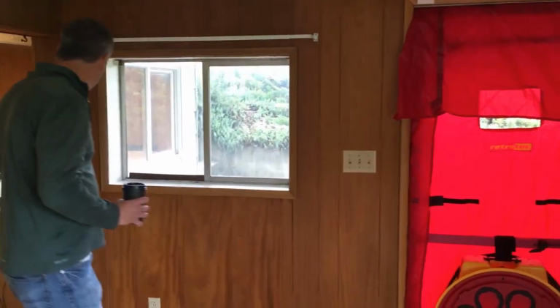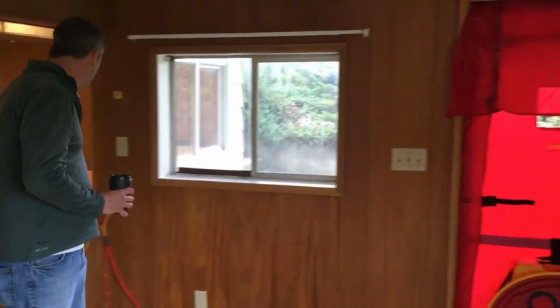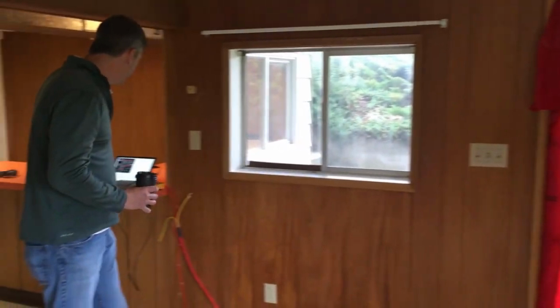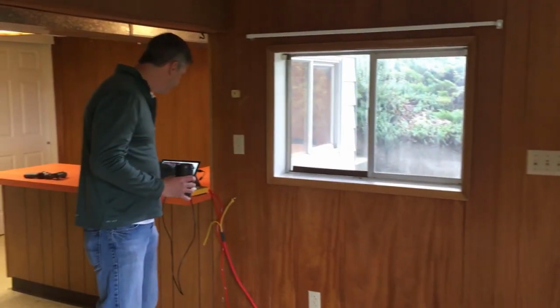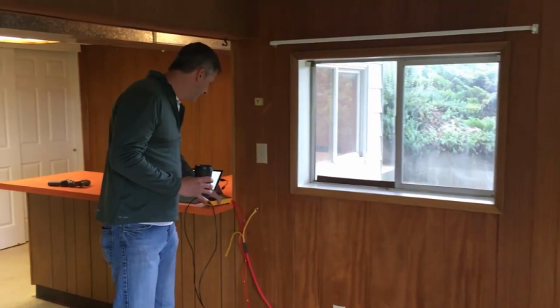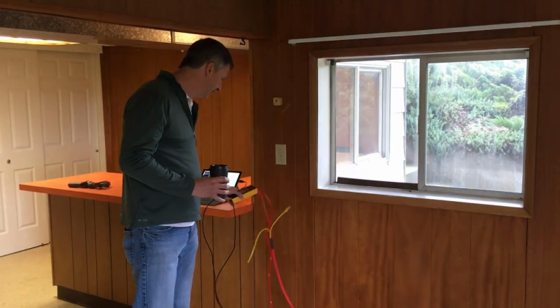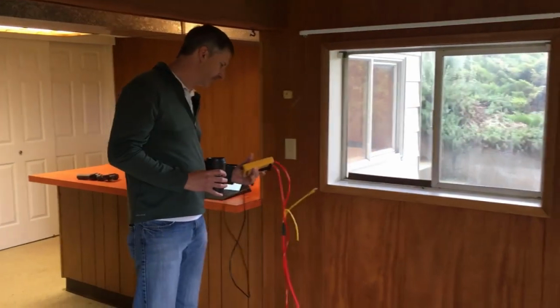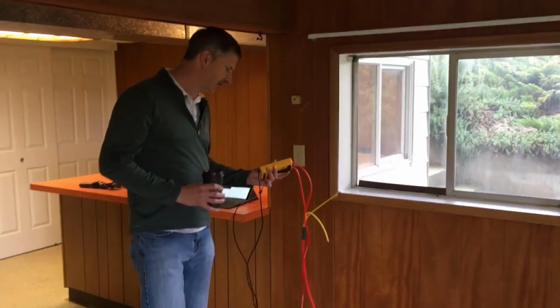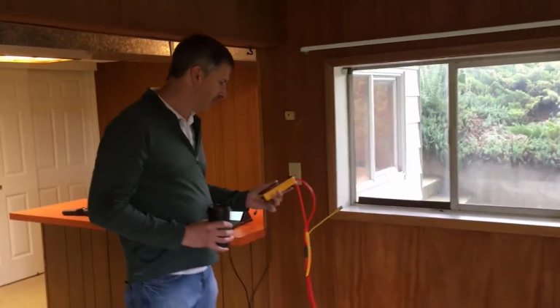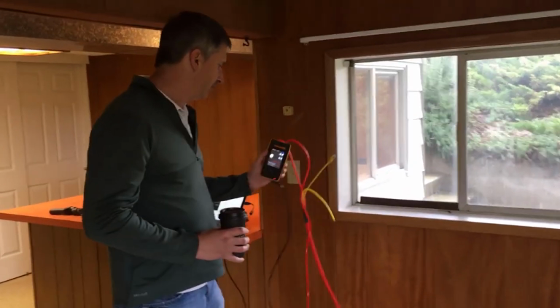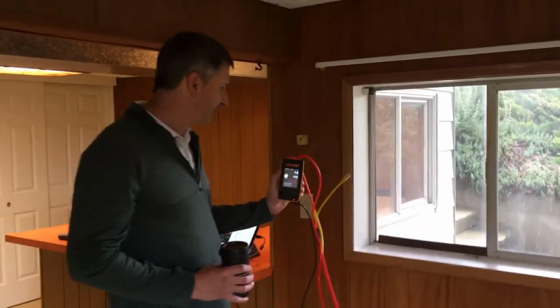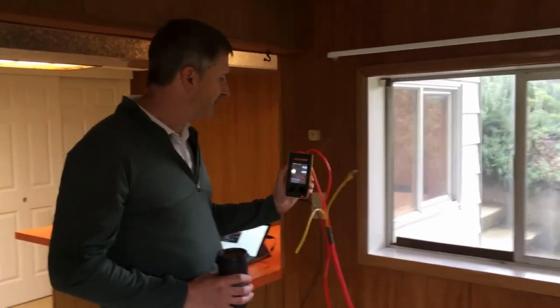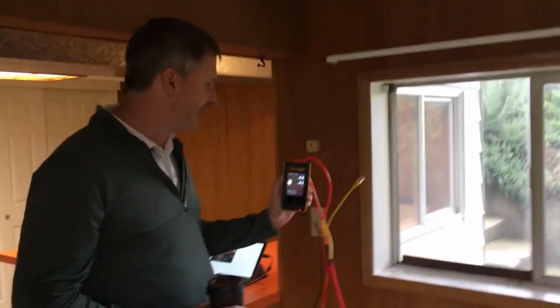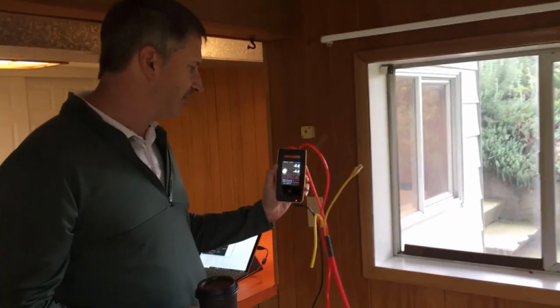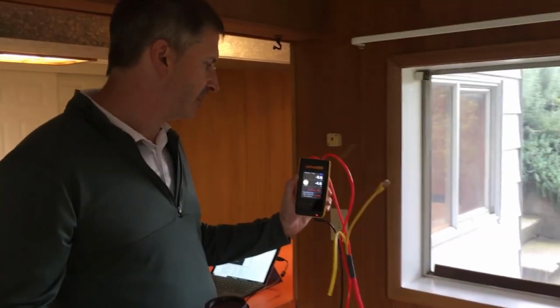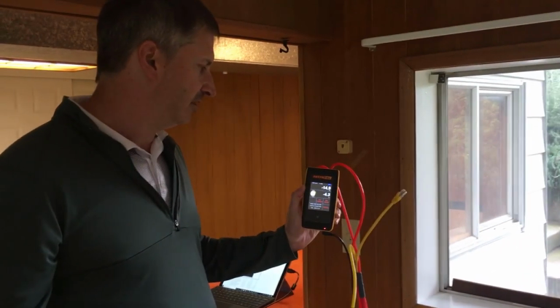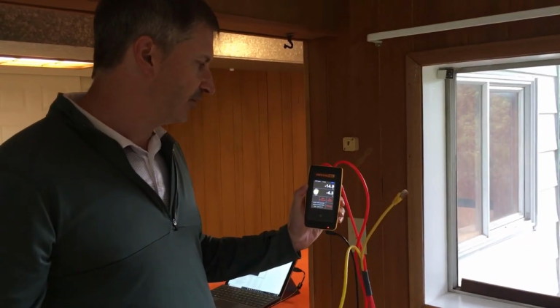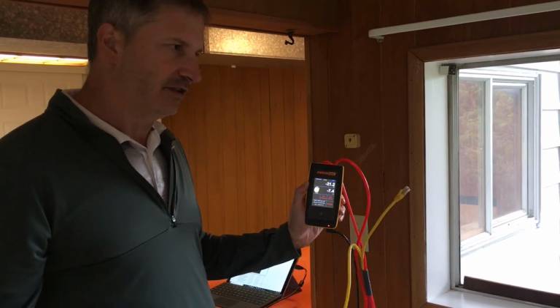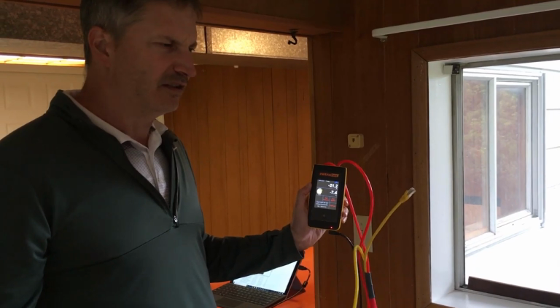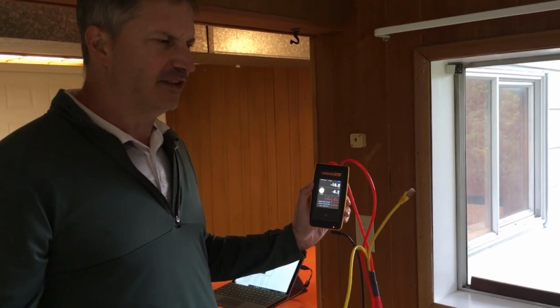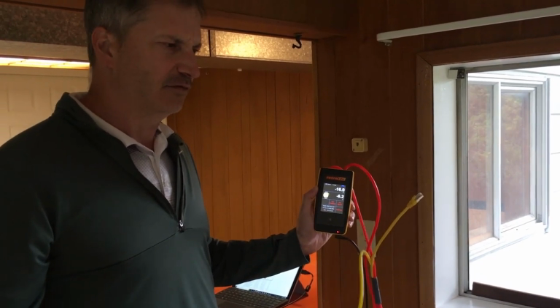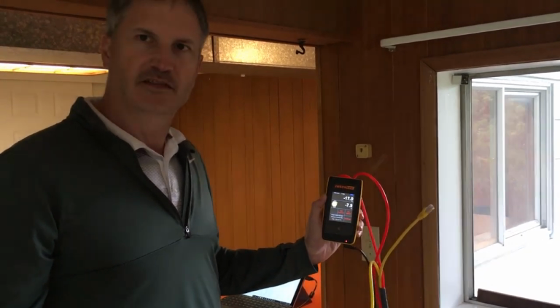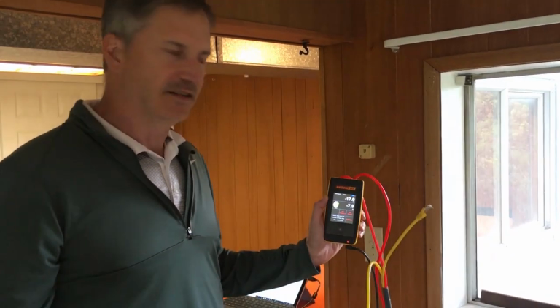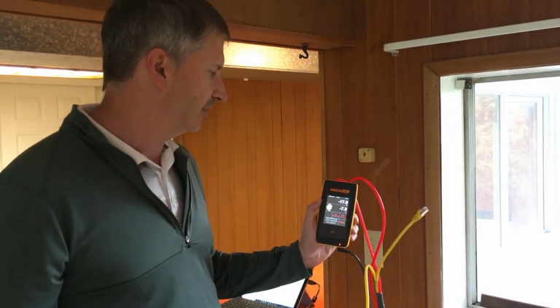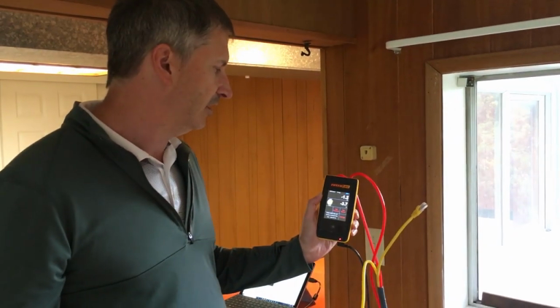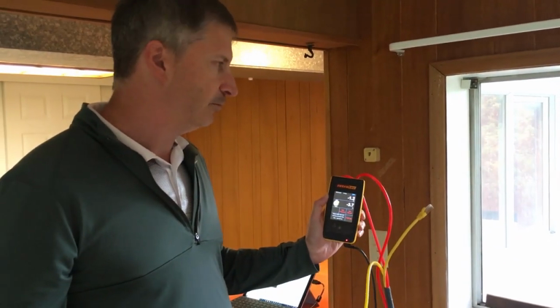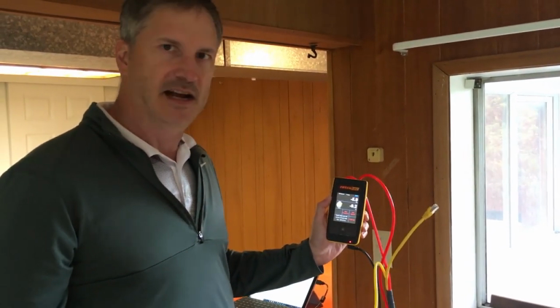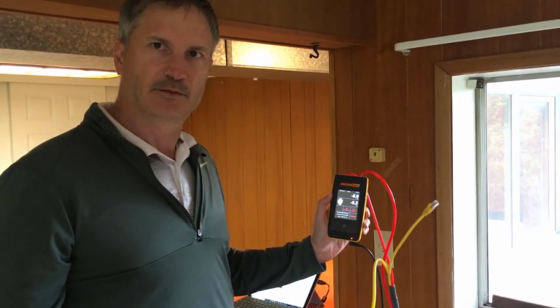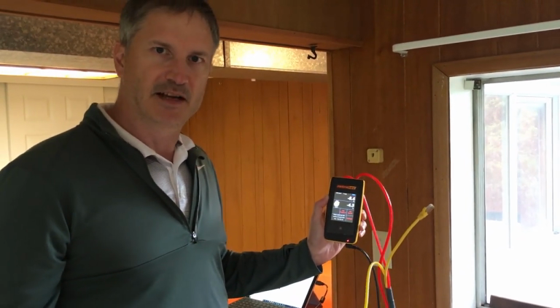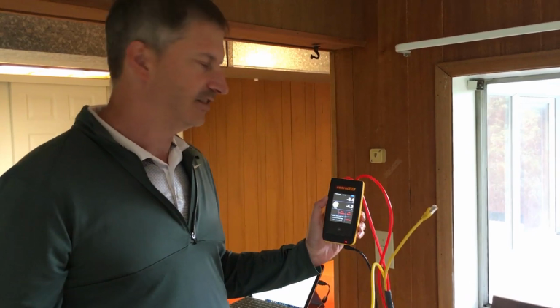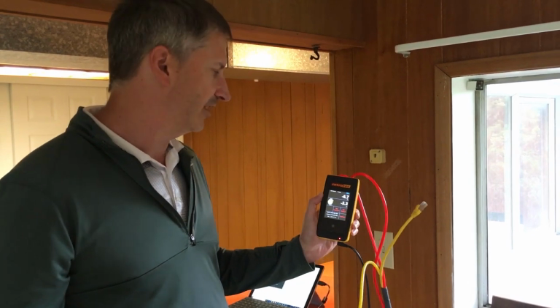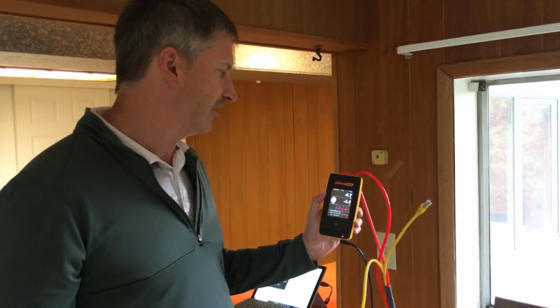We have our DM32 here set for one-second time averaging, and we're just monitoring what the bias pressure would be if we're about to do a pre-bias or post-bias test for an energy audit.